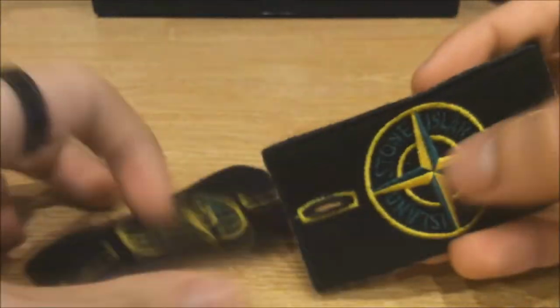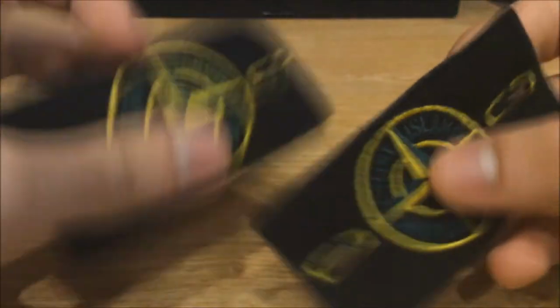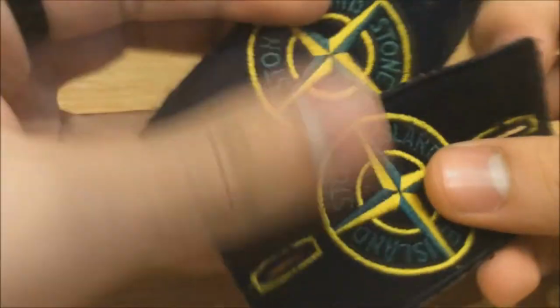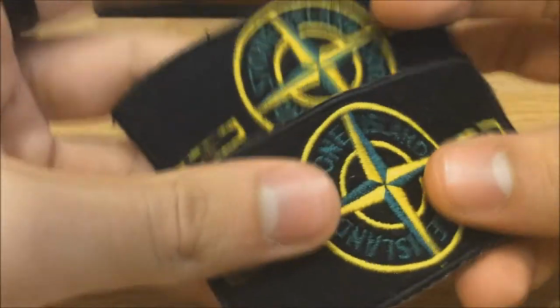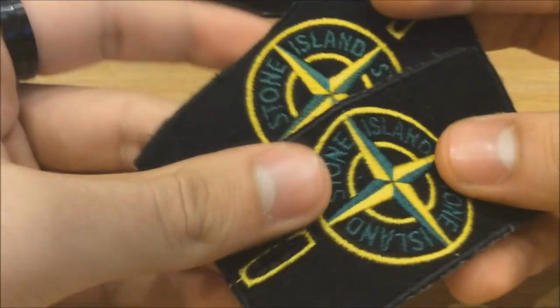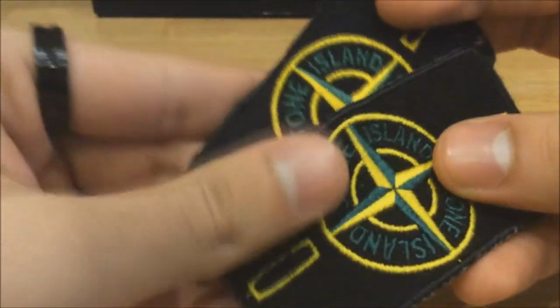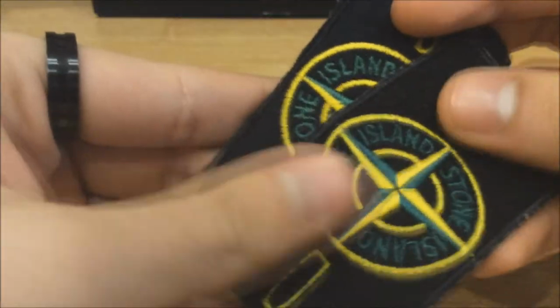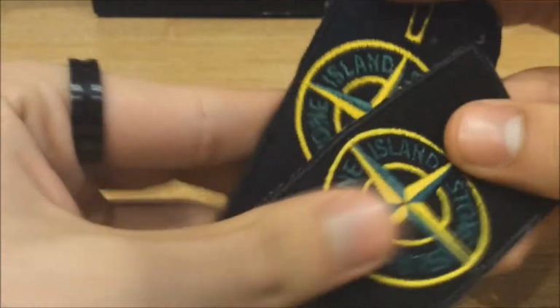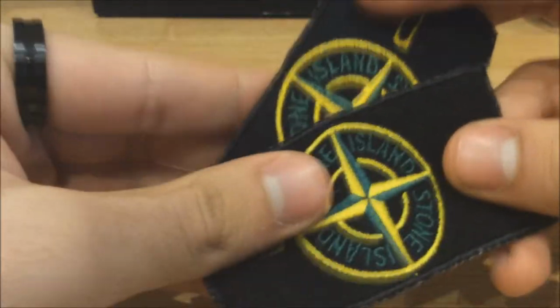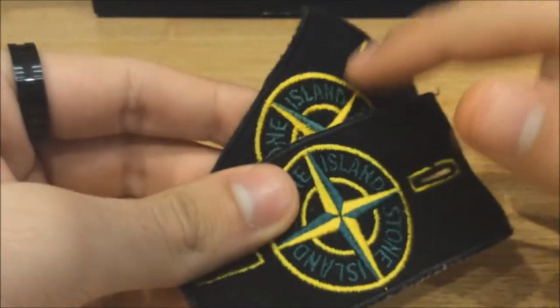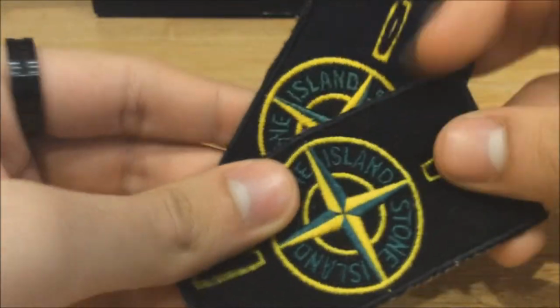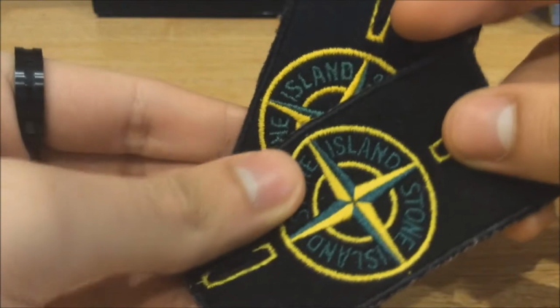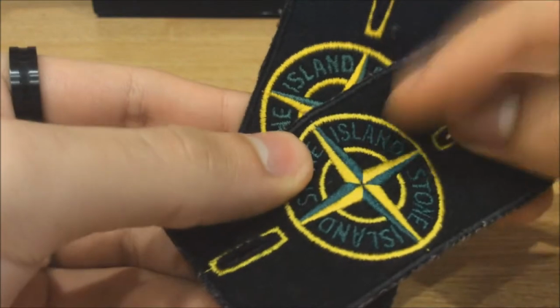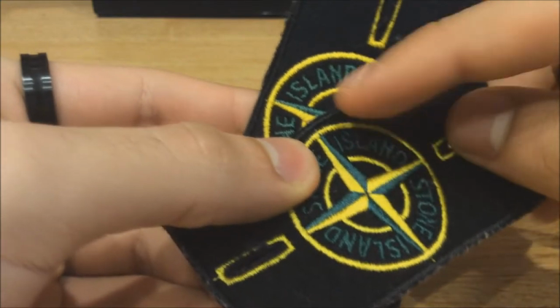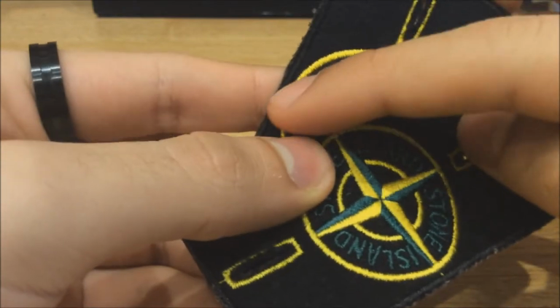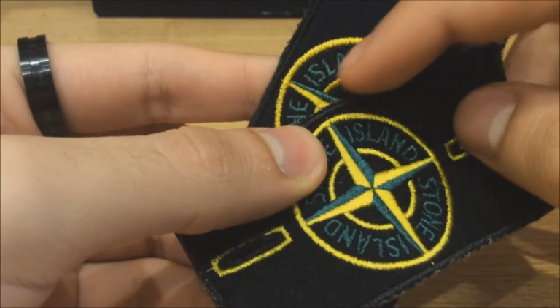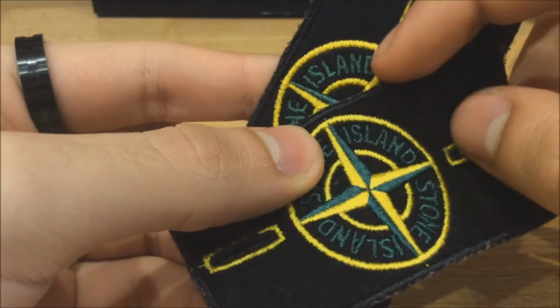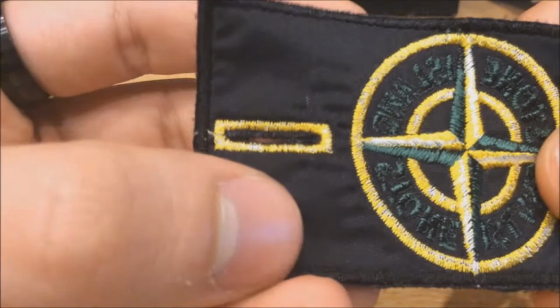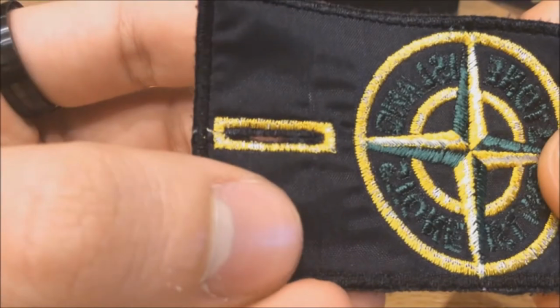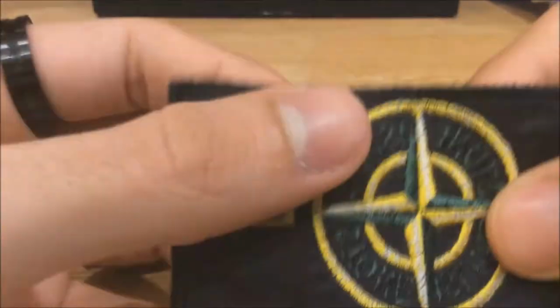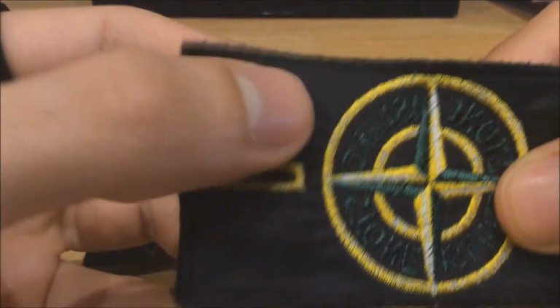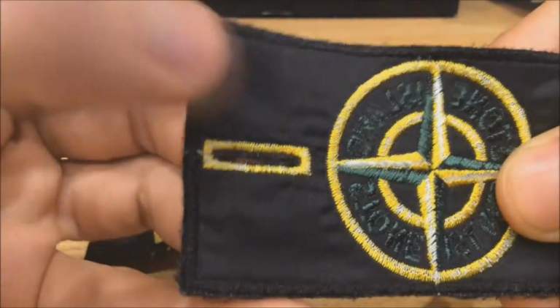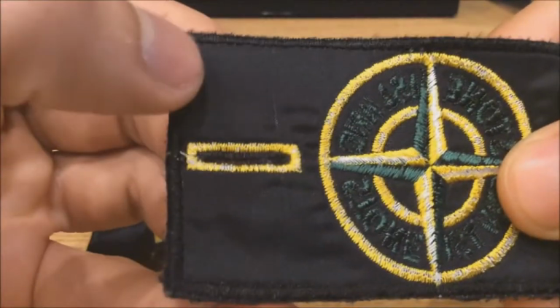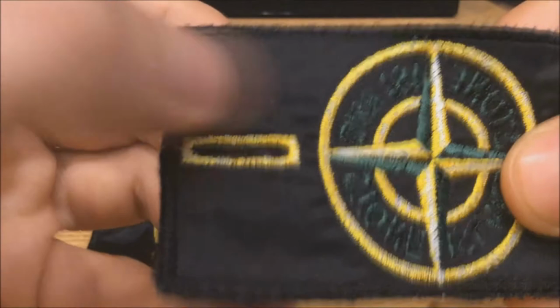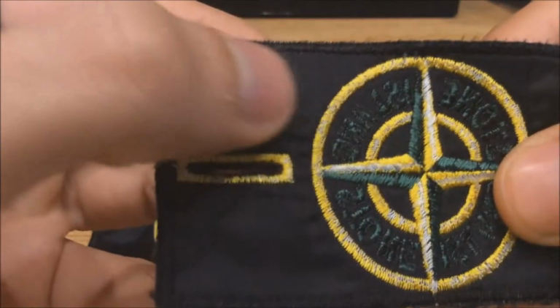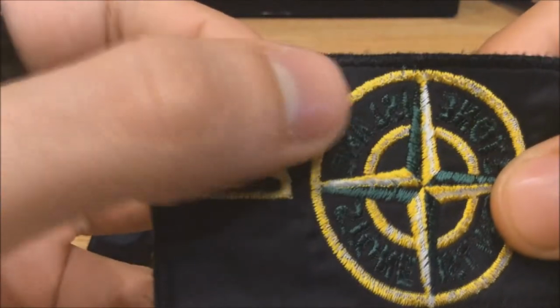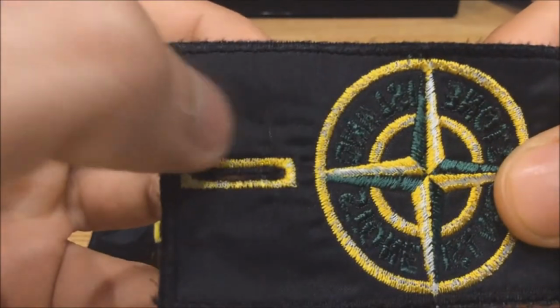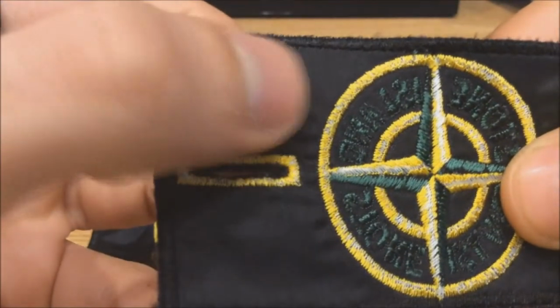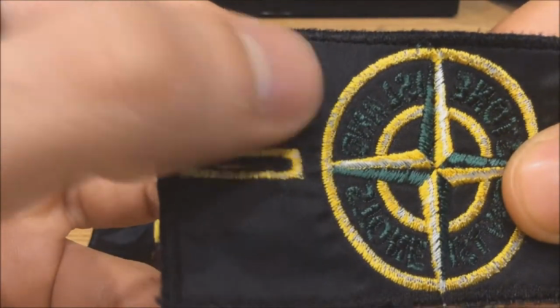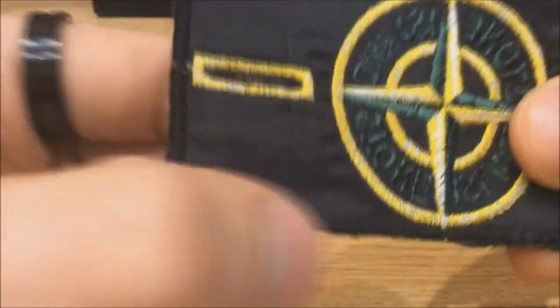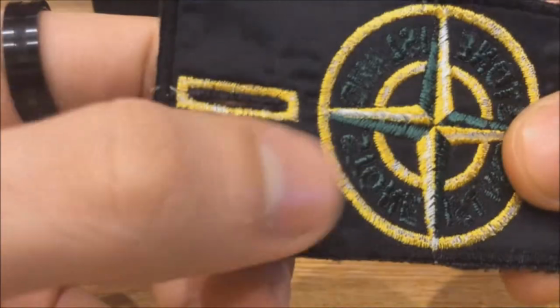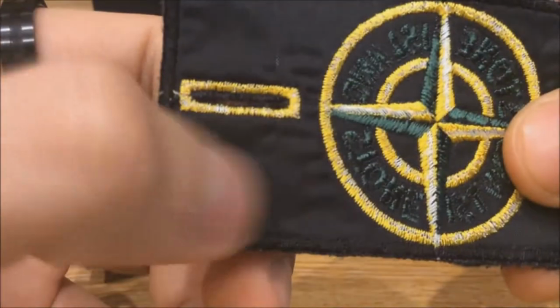Also look at the stitching — it's lighter on the original at the back, and the stitching is better quality. Also, the material should be quite like a silky finish on the back — it's quite smooth.